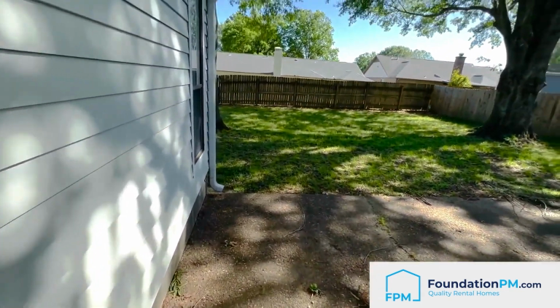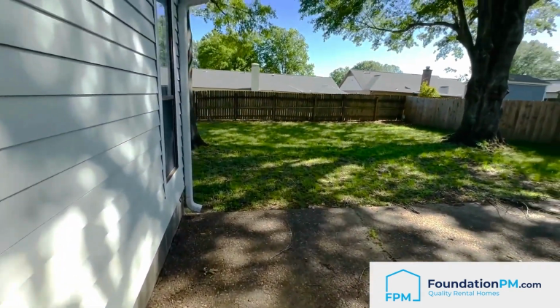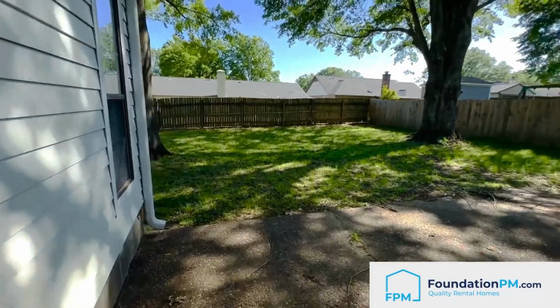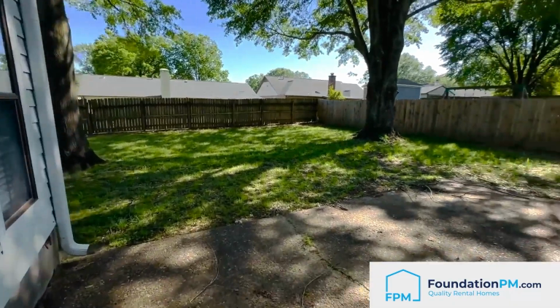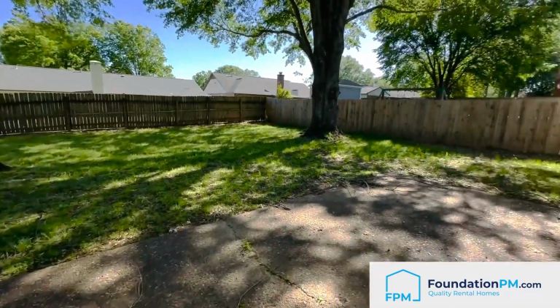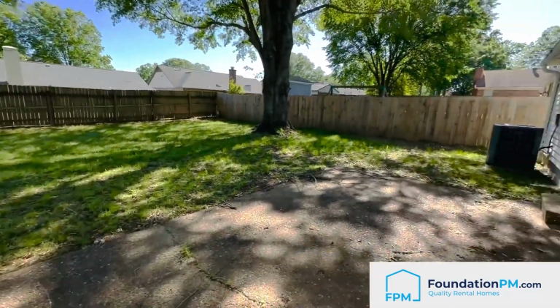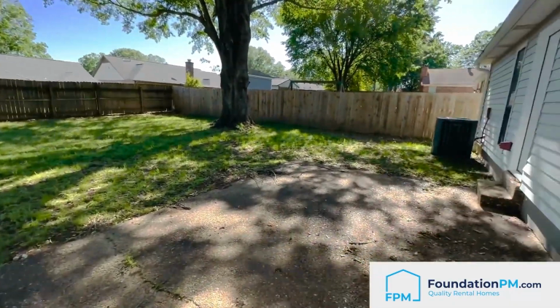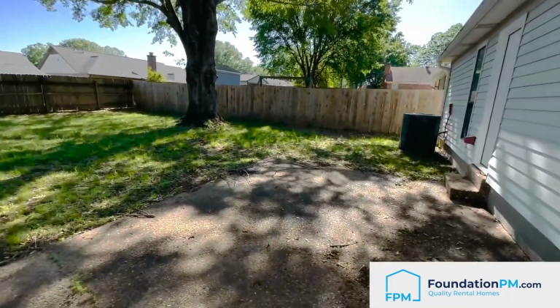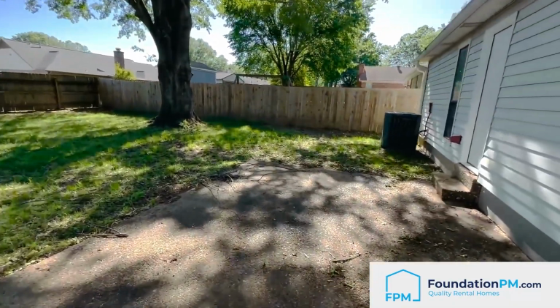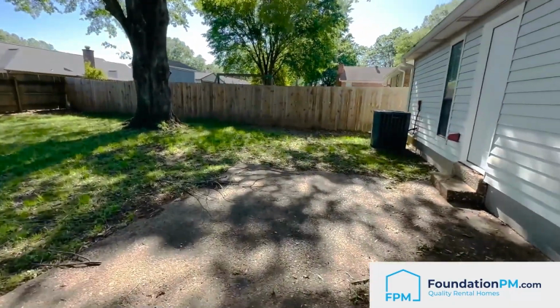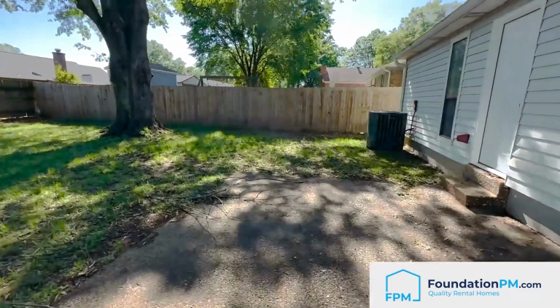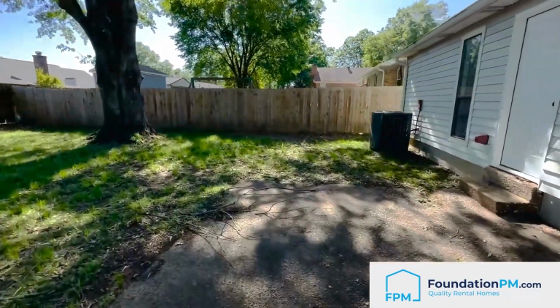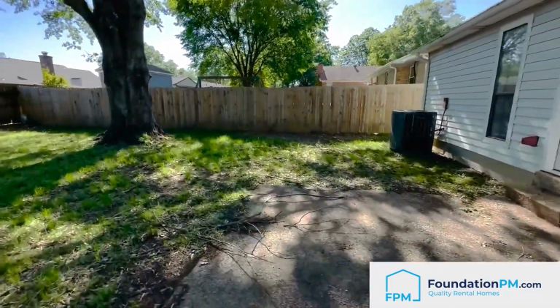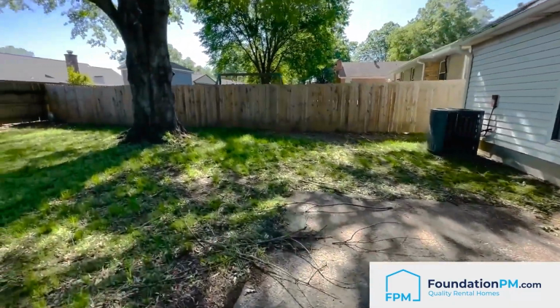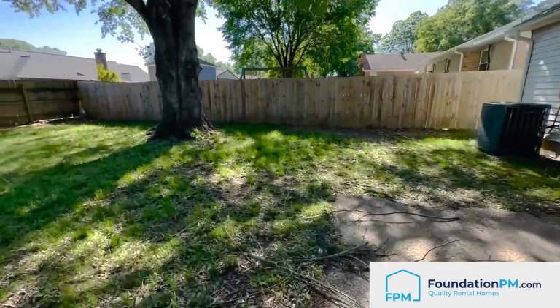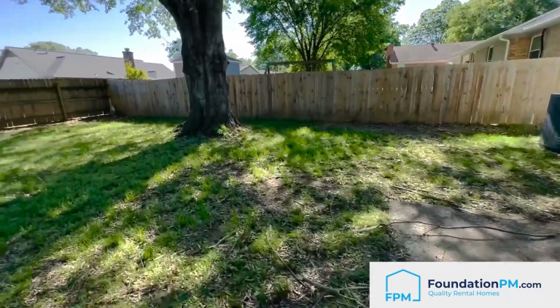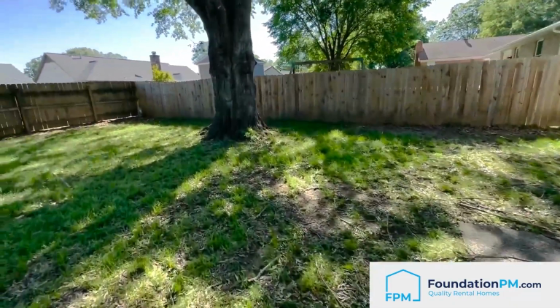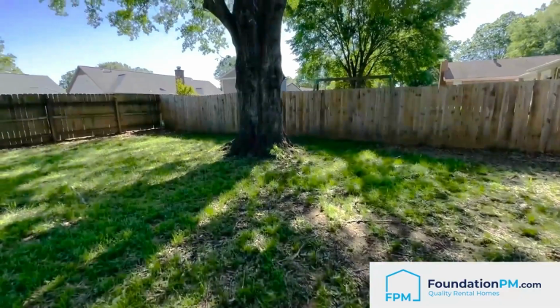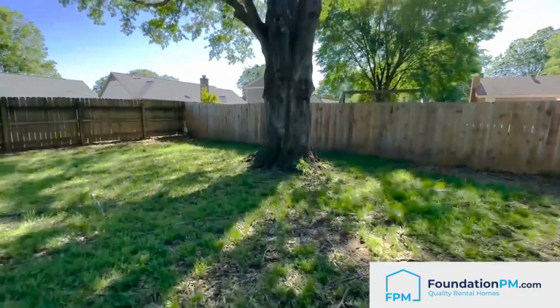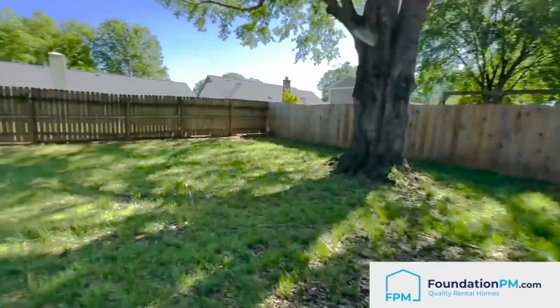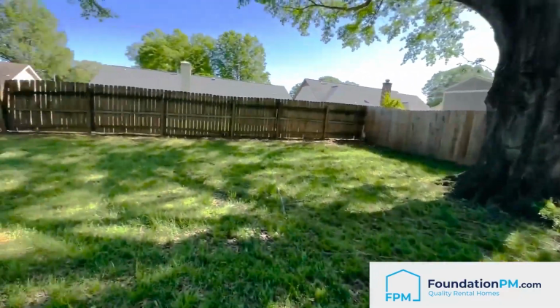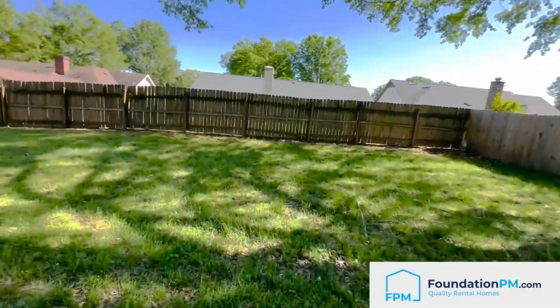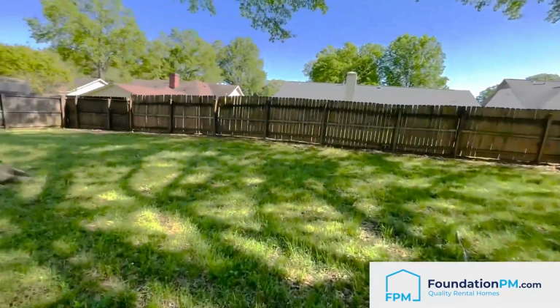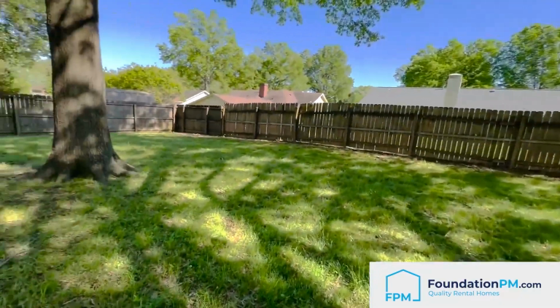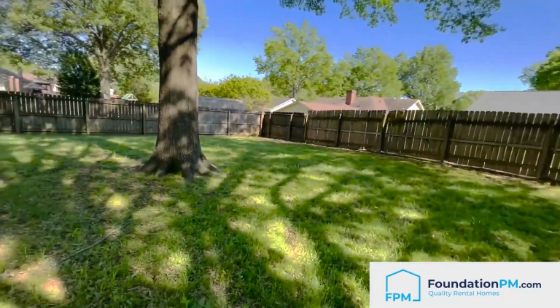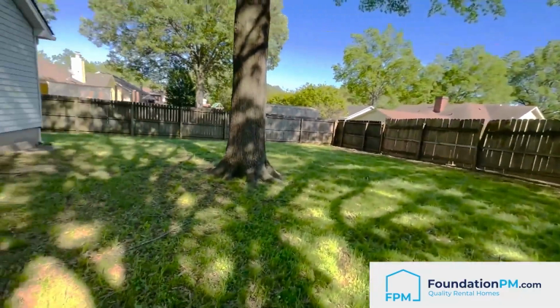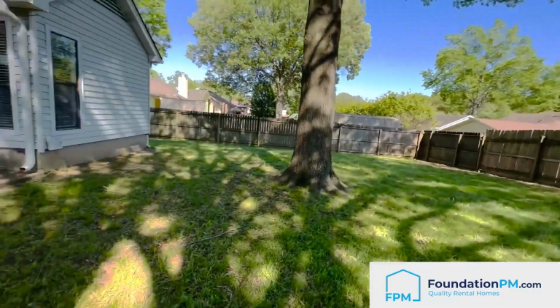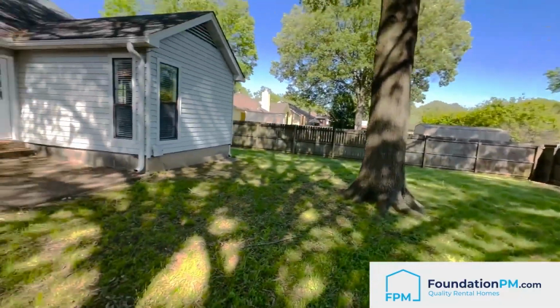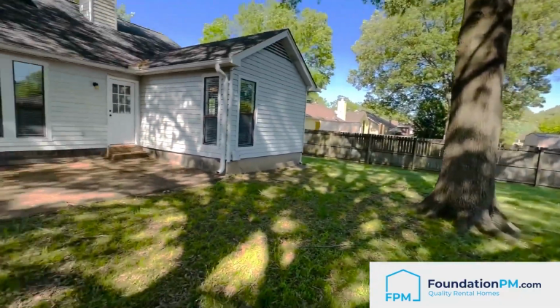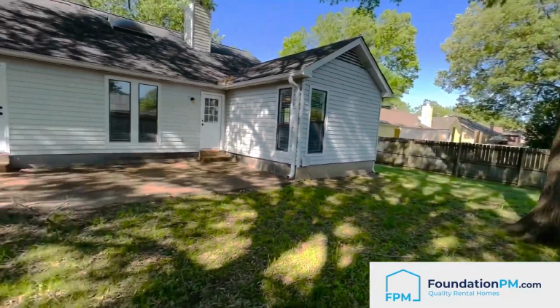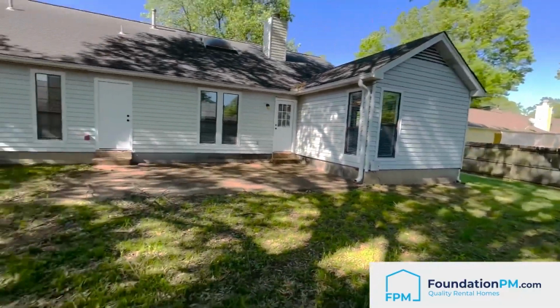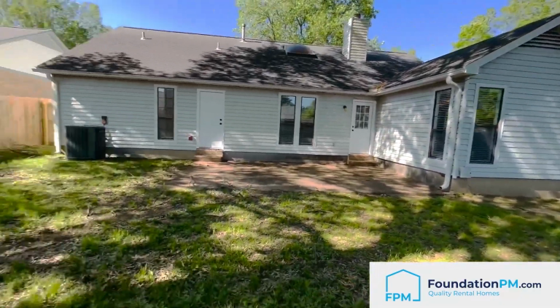Now let's check out the backyard. This backyard is massive — it would be perfect for somebody with more than one animal or a large dog that just likes to run.